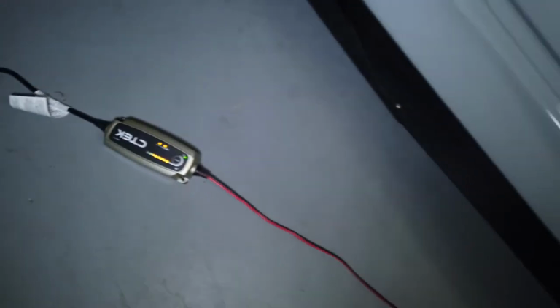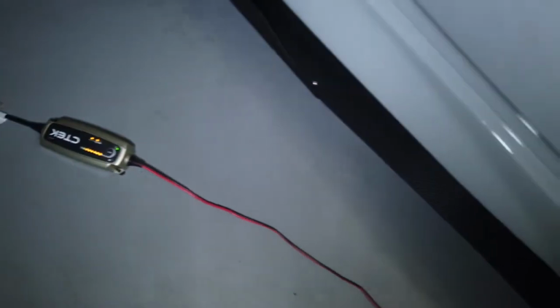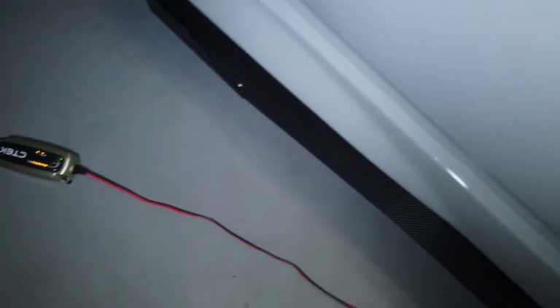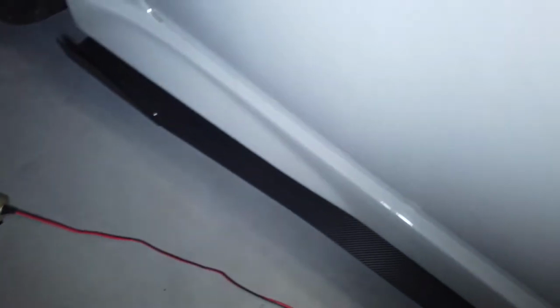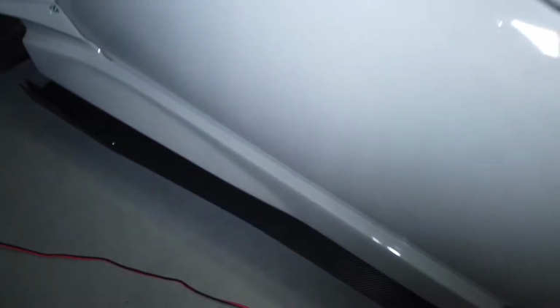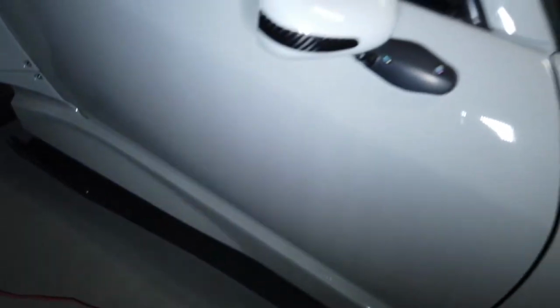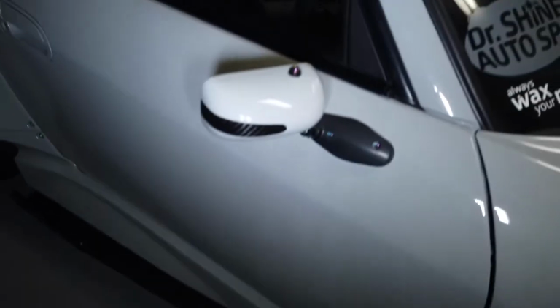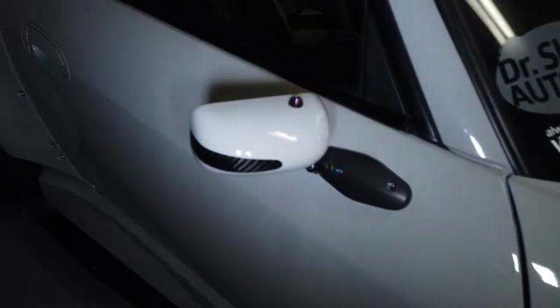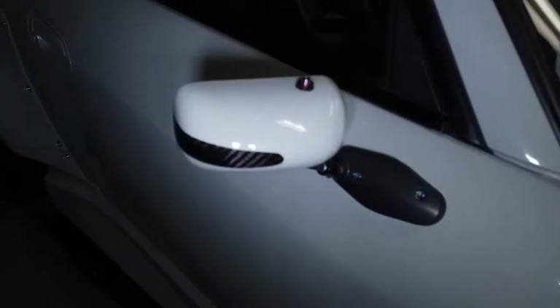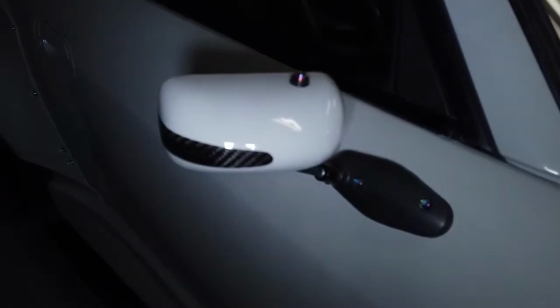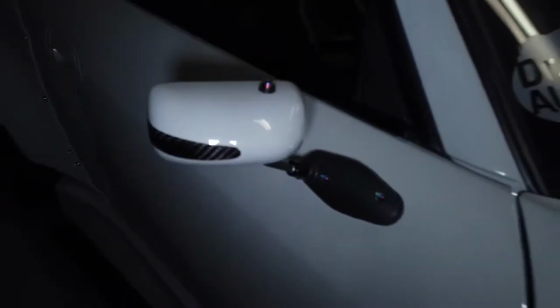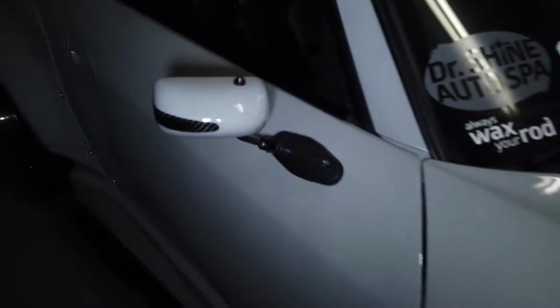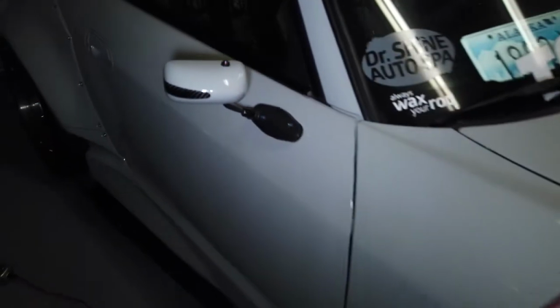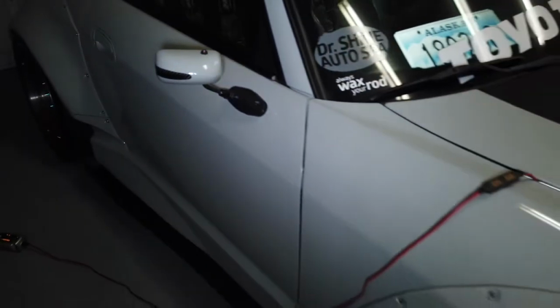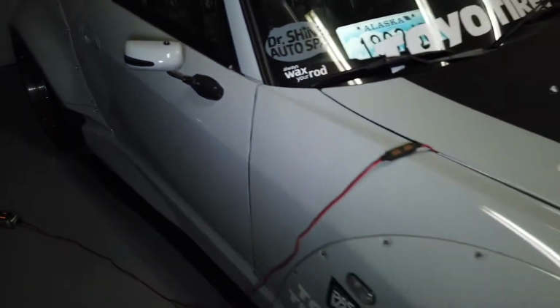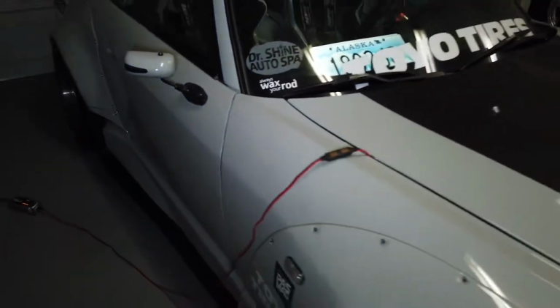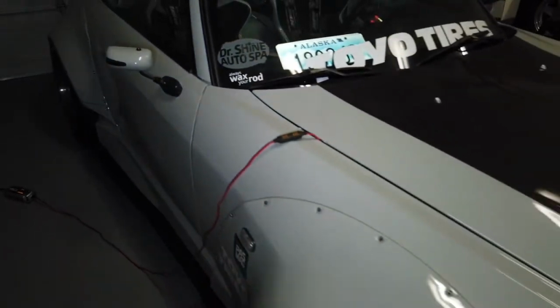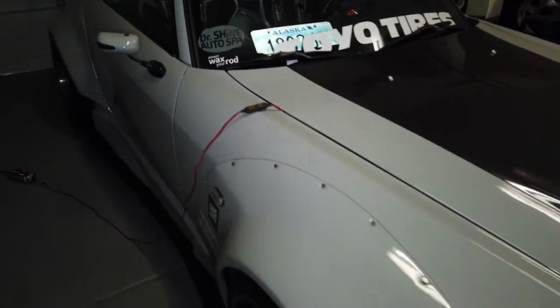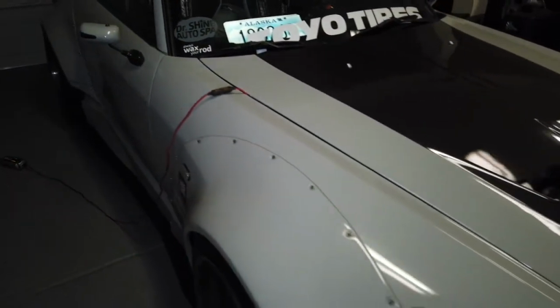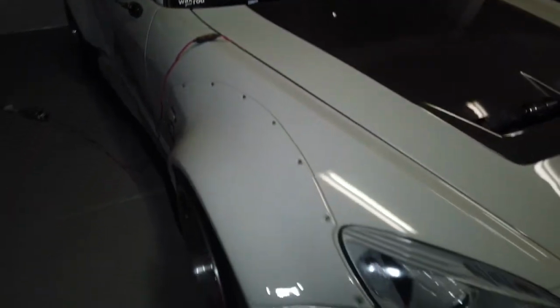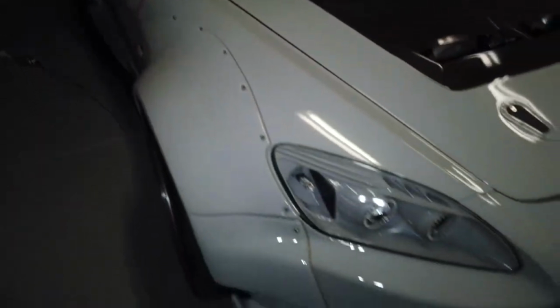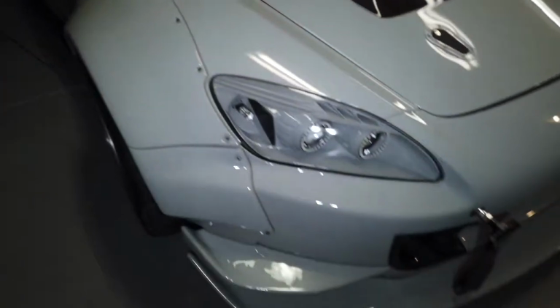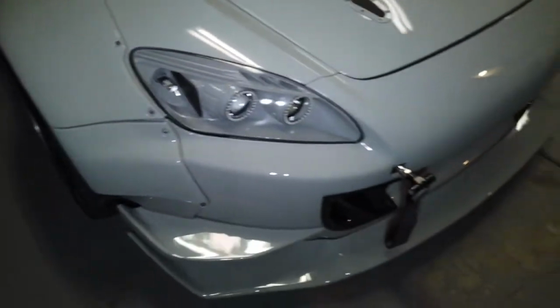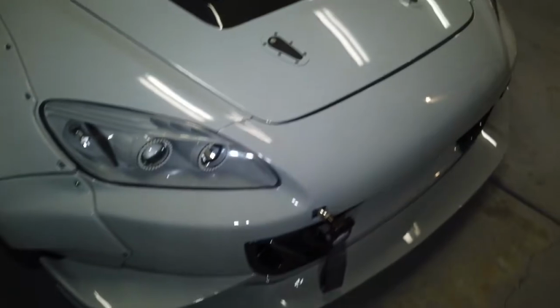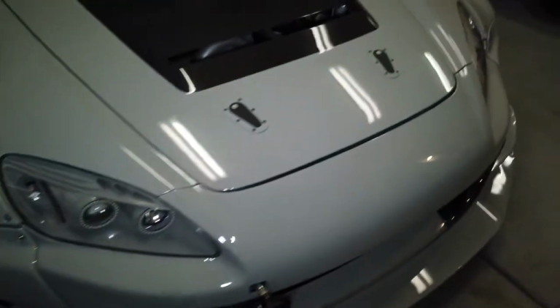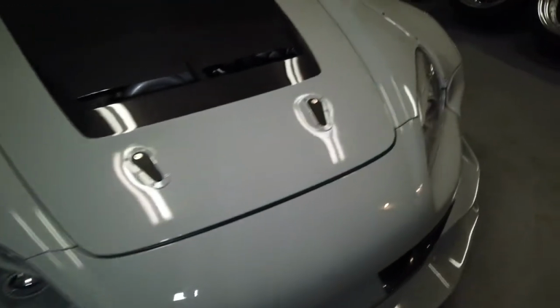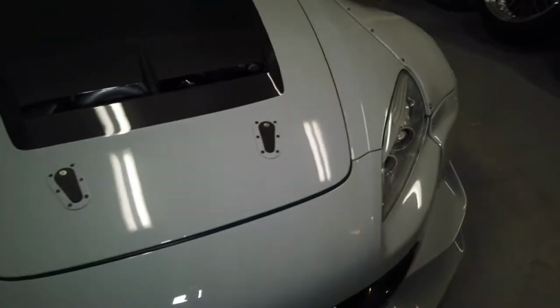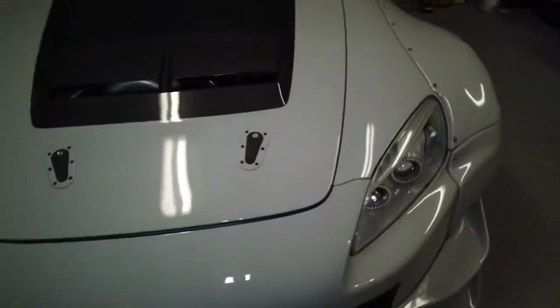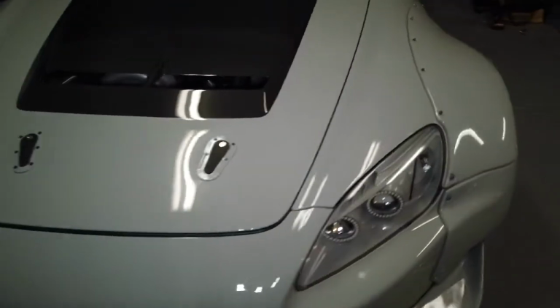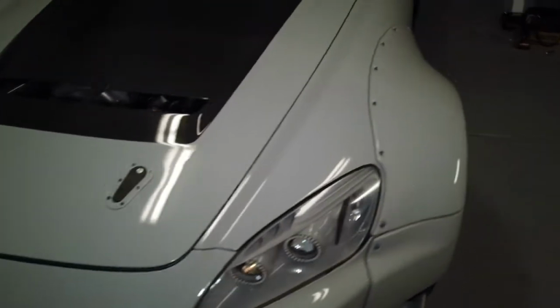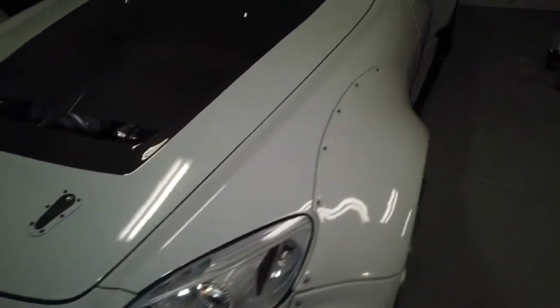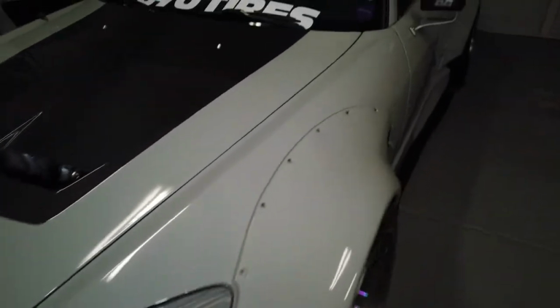First of all, shout out to CTEK Battery Chargers for supplying me with power. So today's agenda is to replace and install a set of new carbon fiber GTL-M mirrors from EVS Tuning.